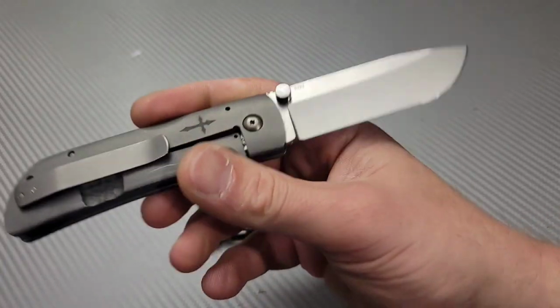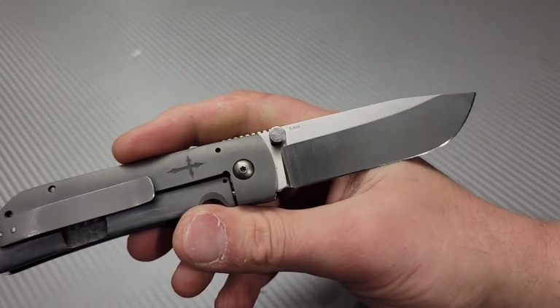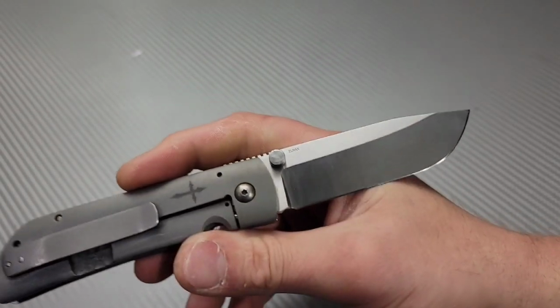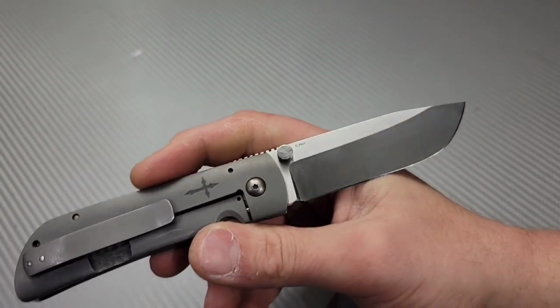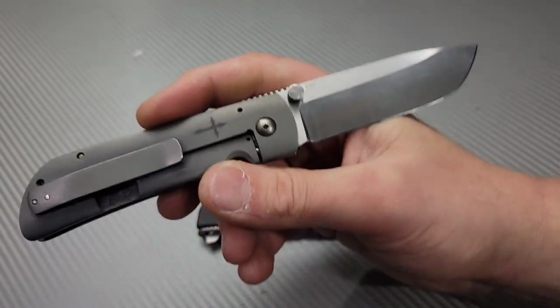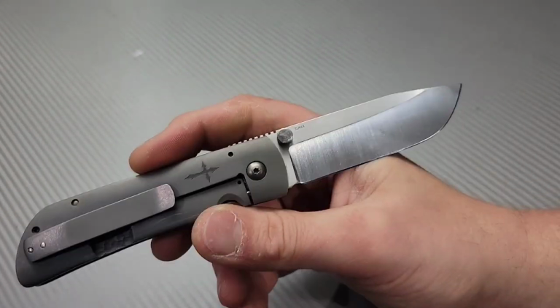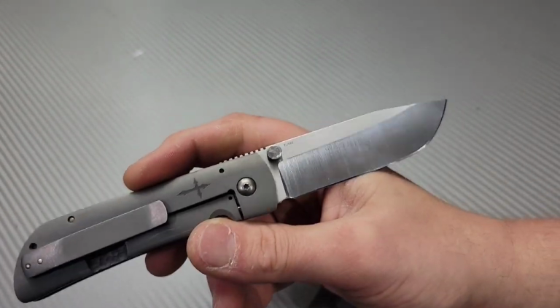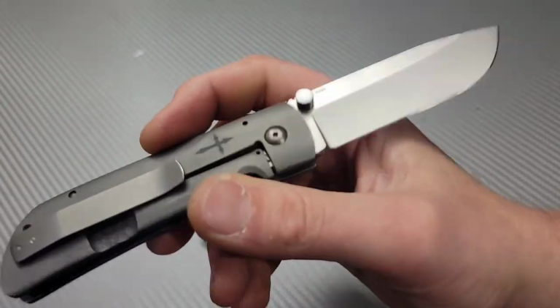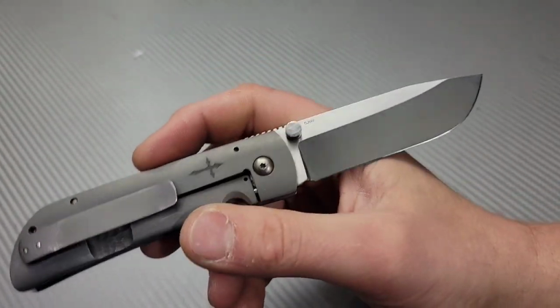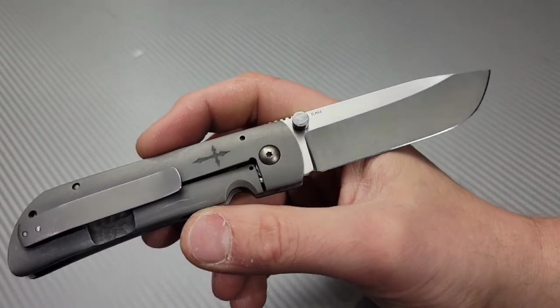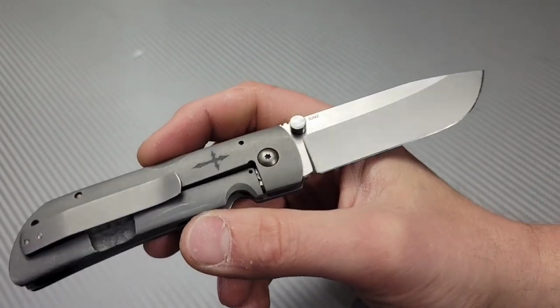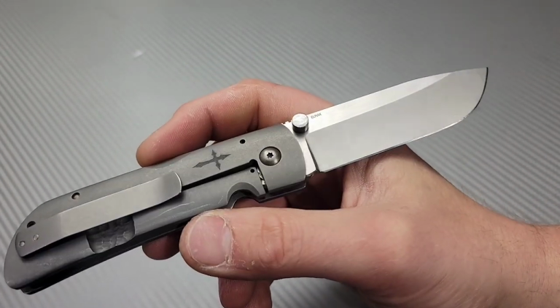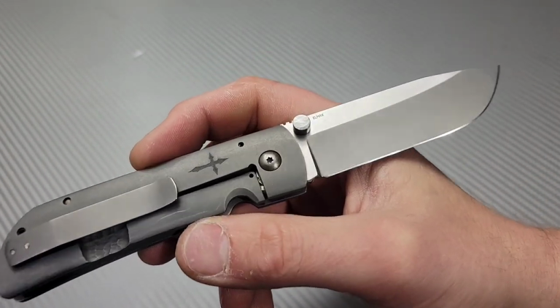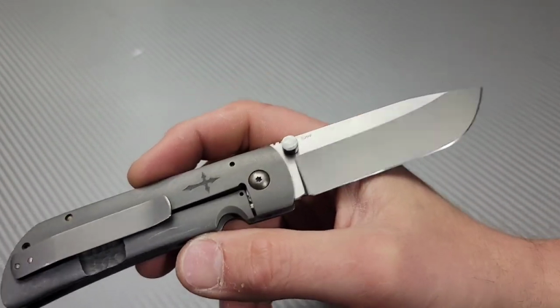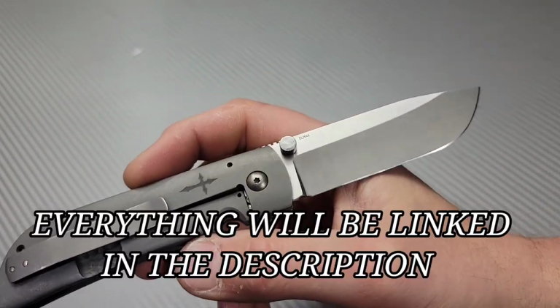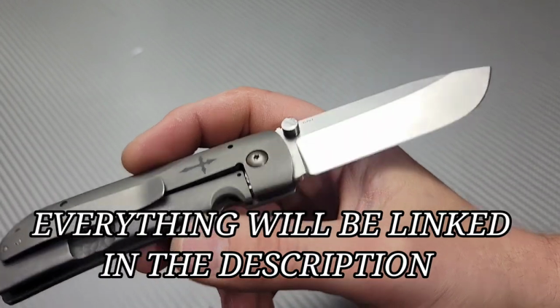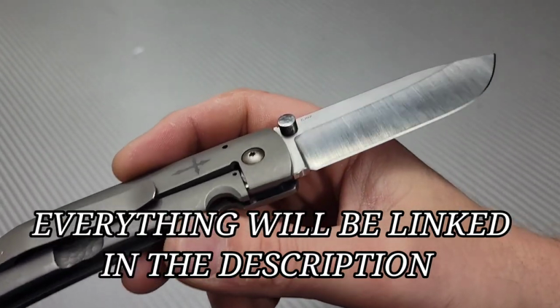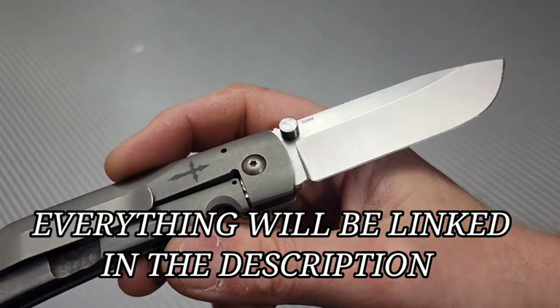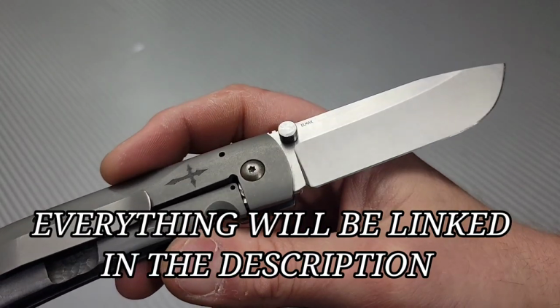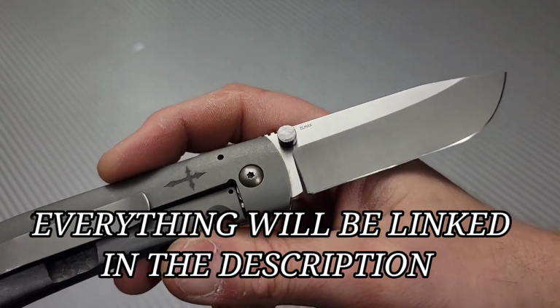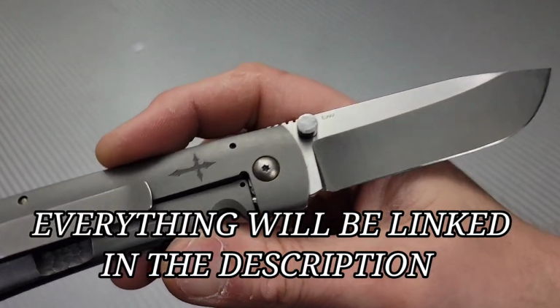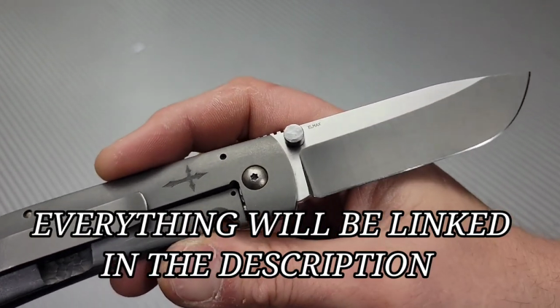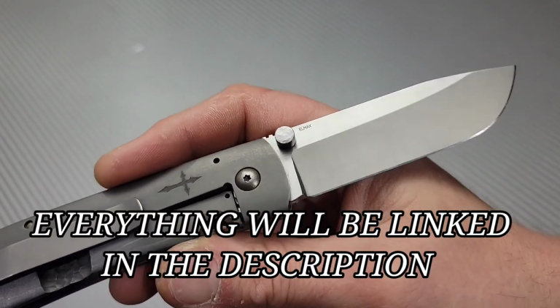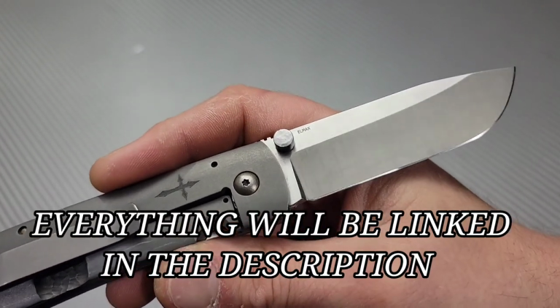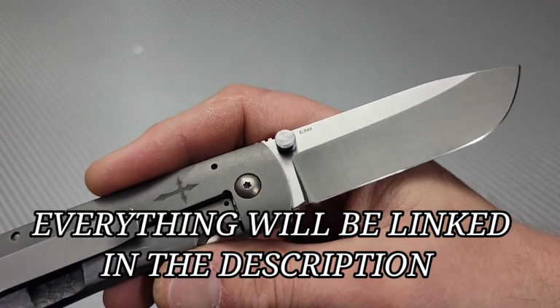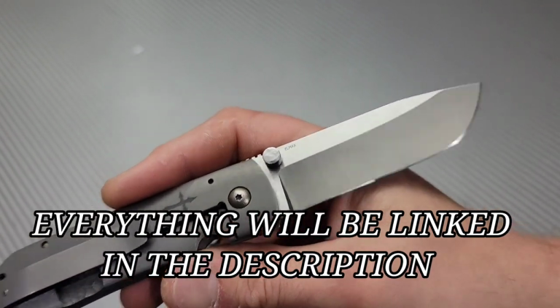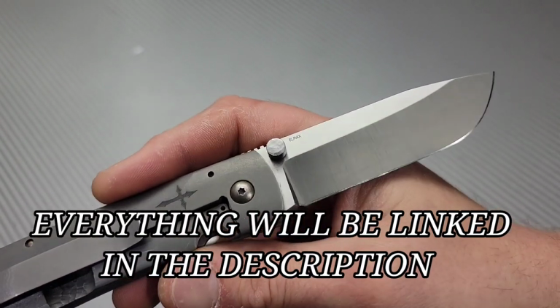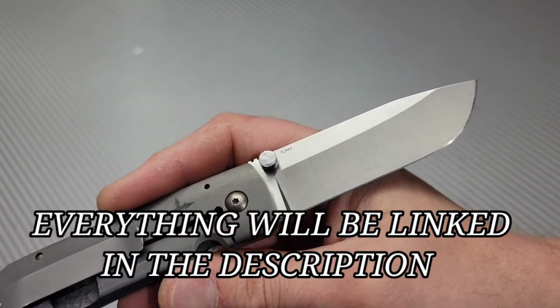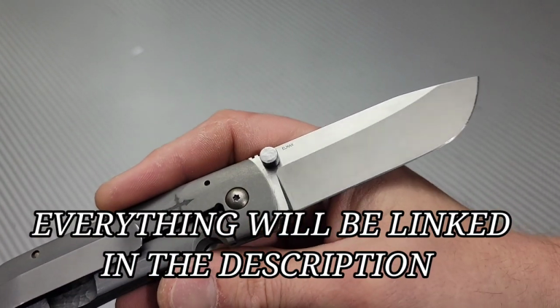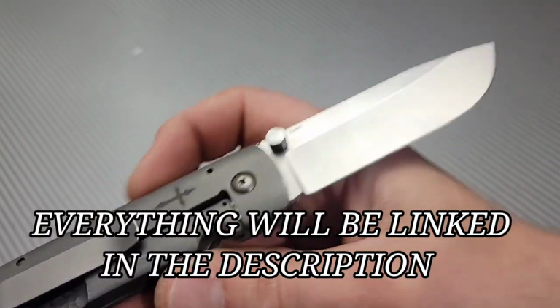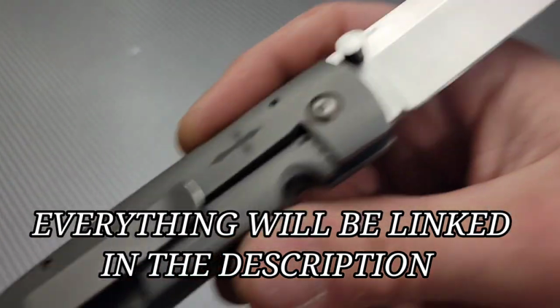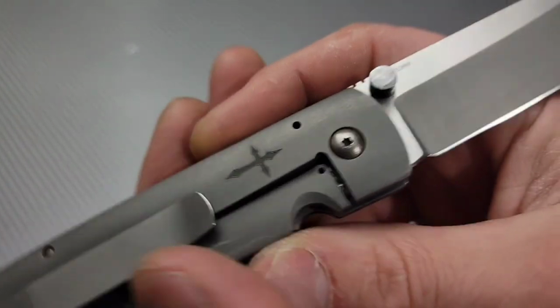Neves Knives! I'm Jared. This is a McNeese Custom and I'm going to be cutting in a sharpening choil on this knife.